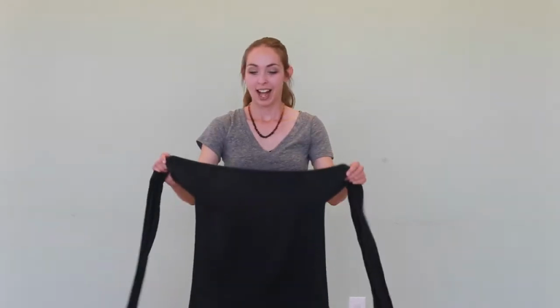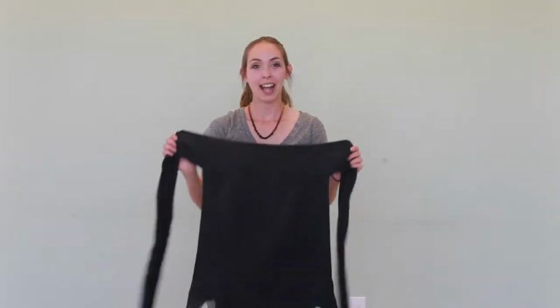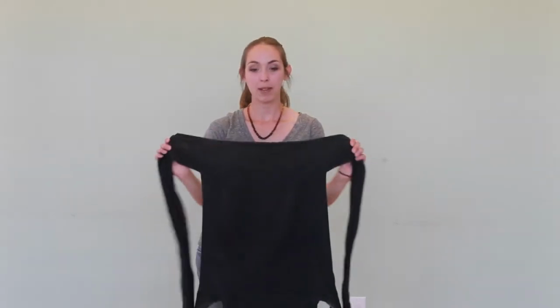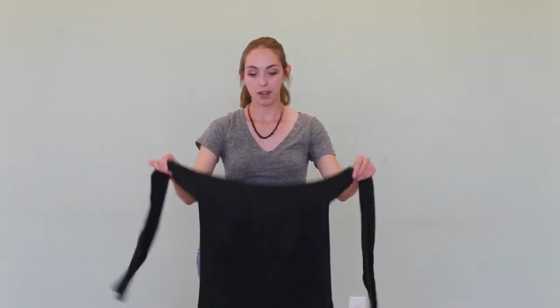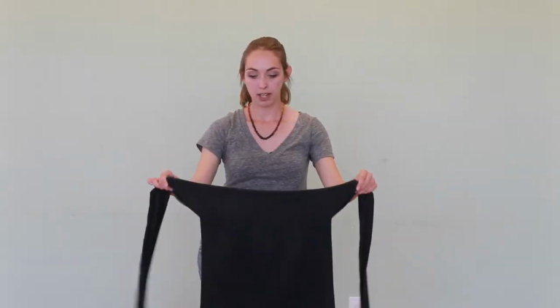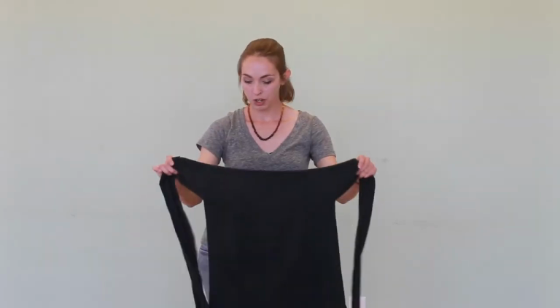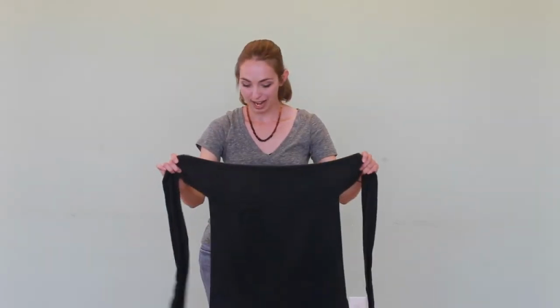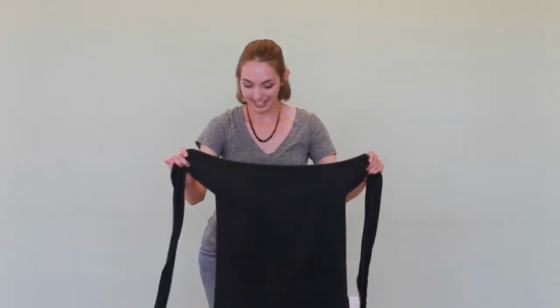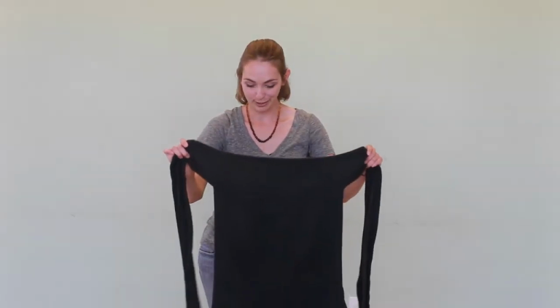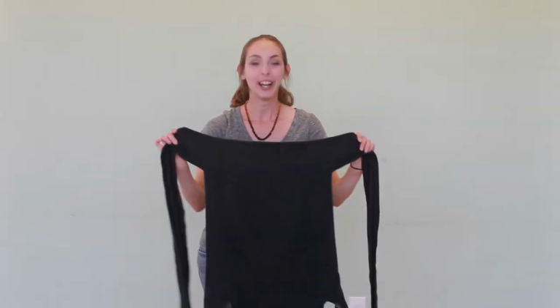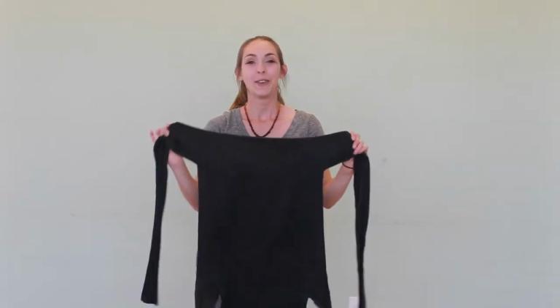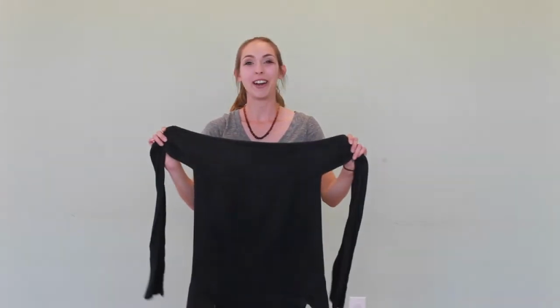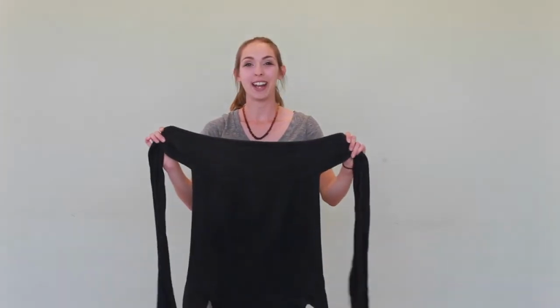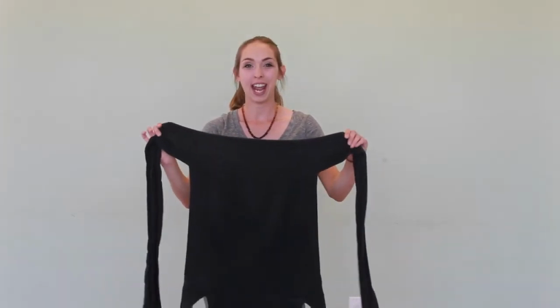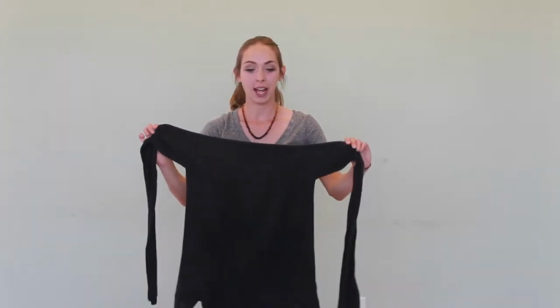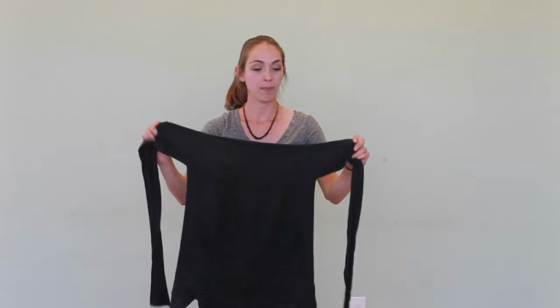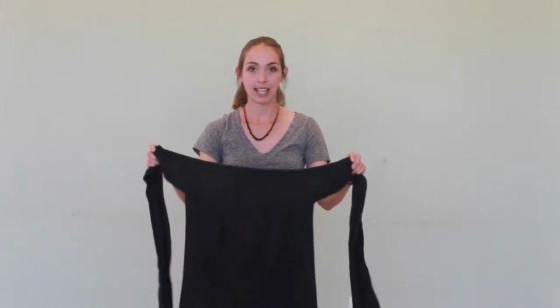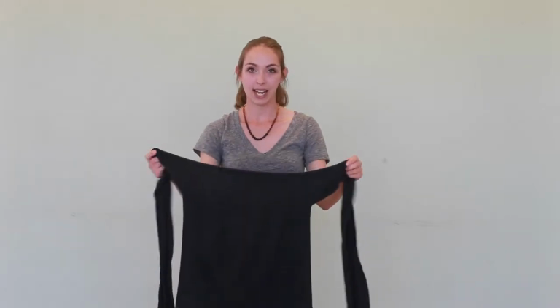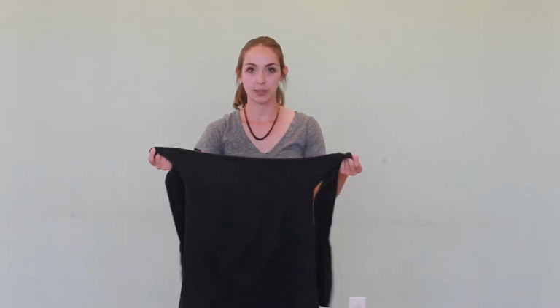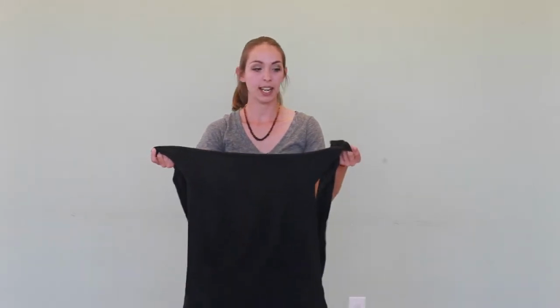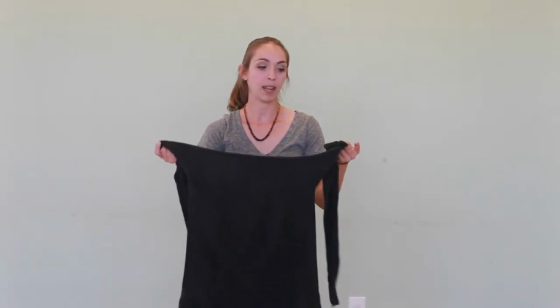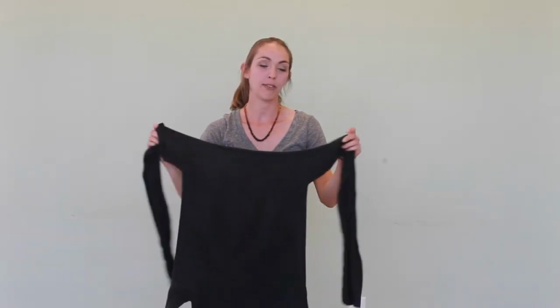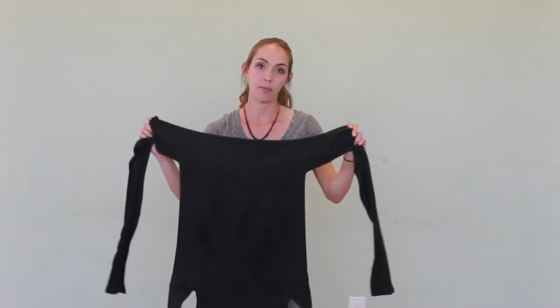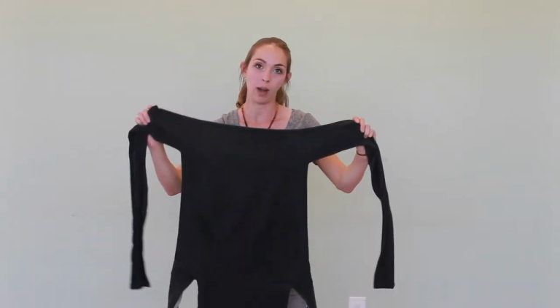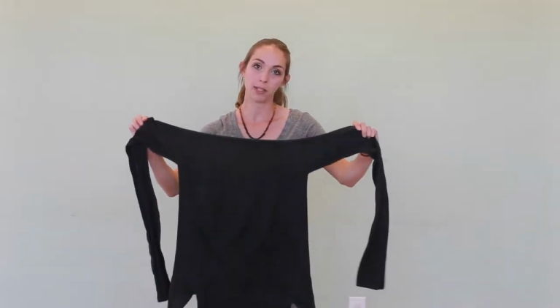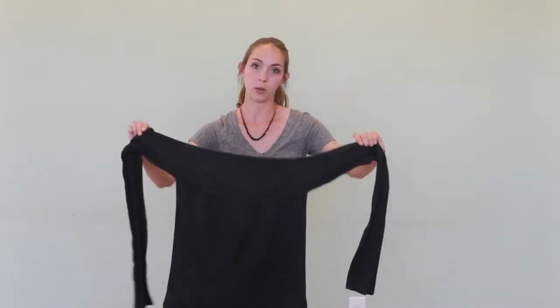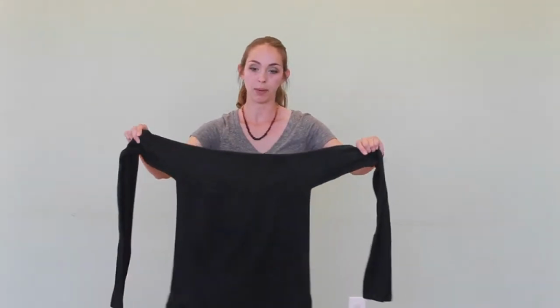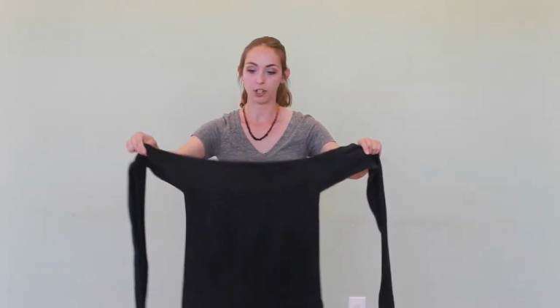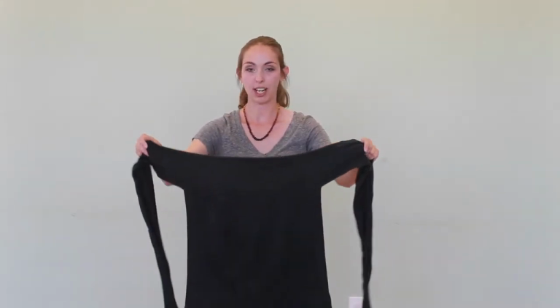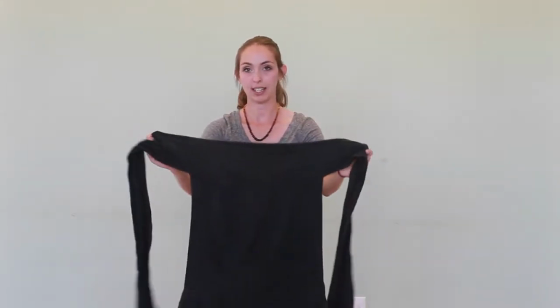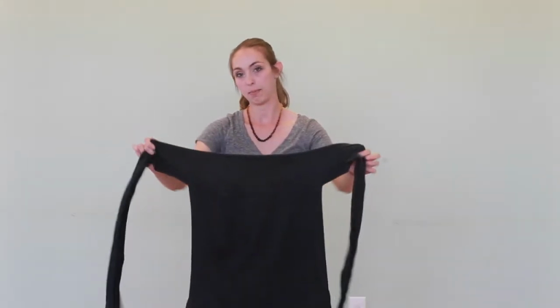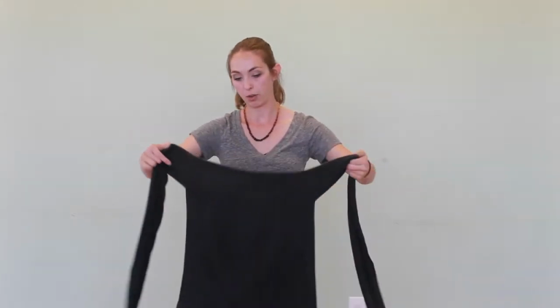Hi, I'm Amber and I'm going to show you how to put on a Mei Tai. This one is made from a wrap, so it's a wrap conversion and it's made by Oka.